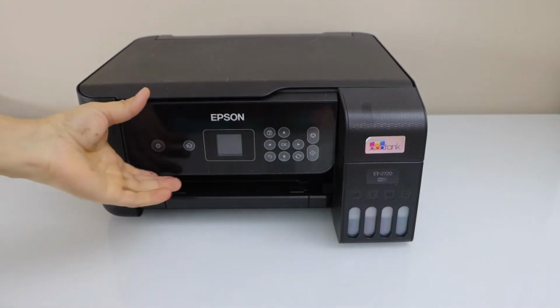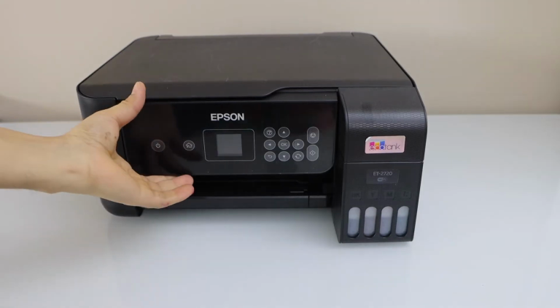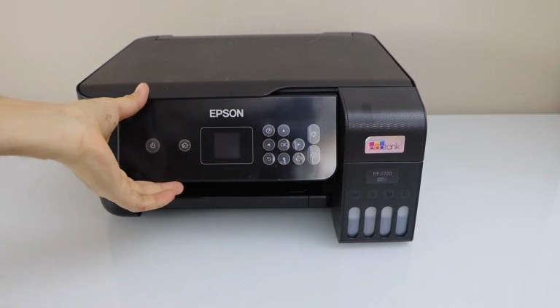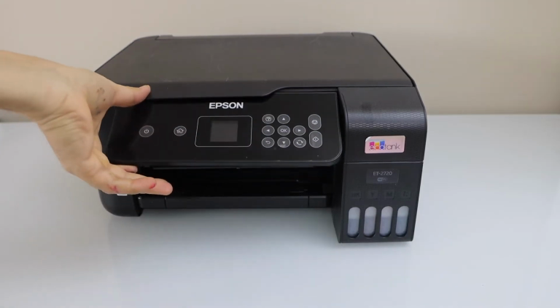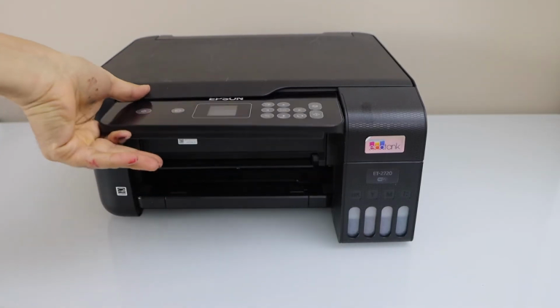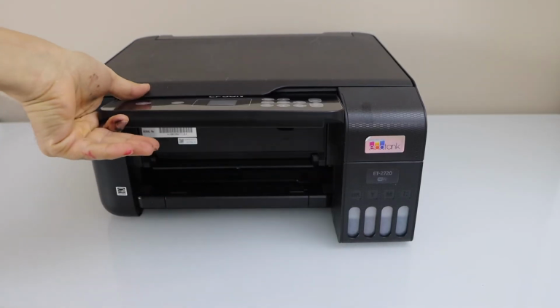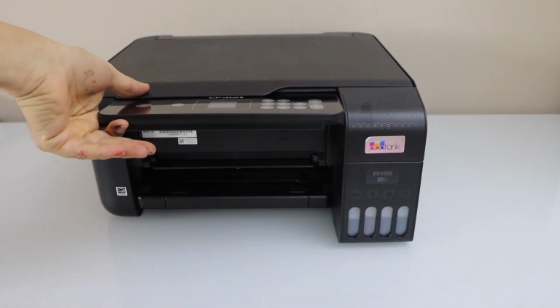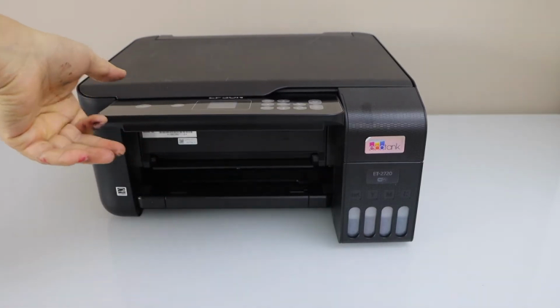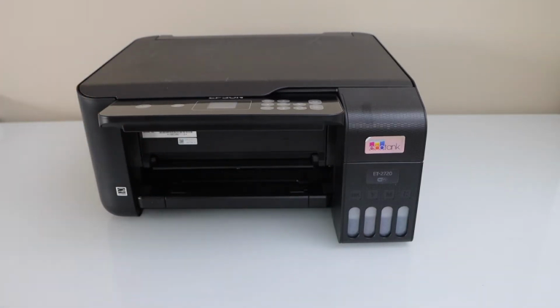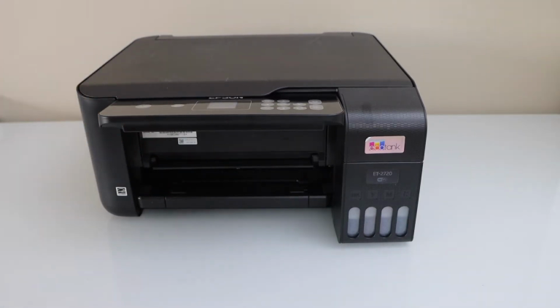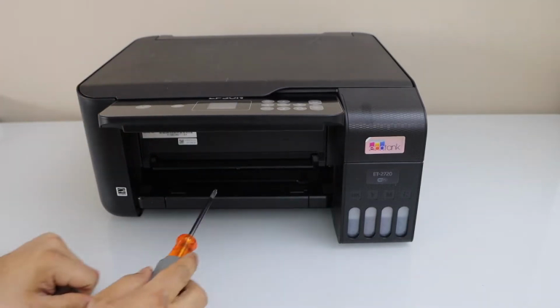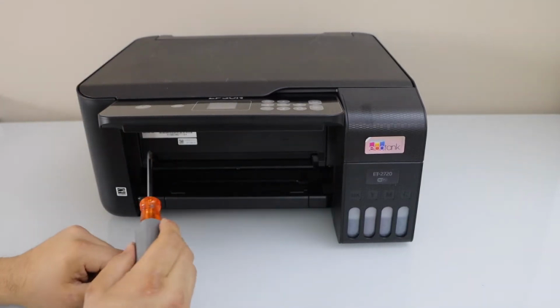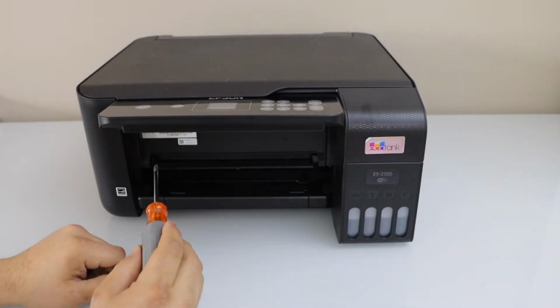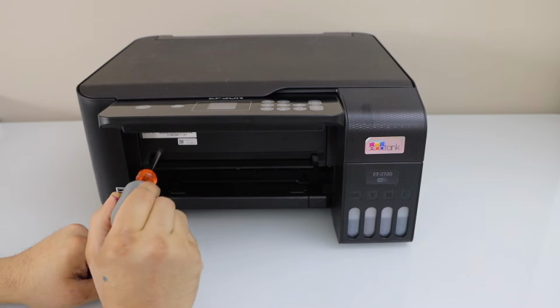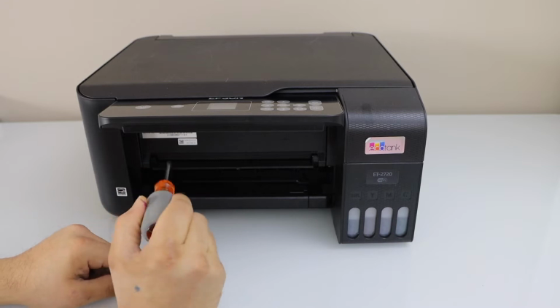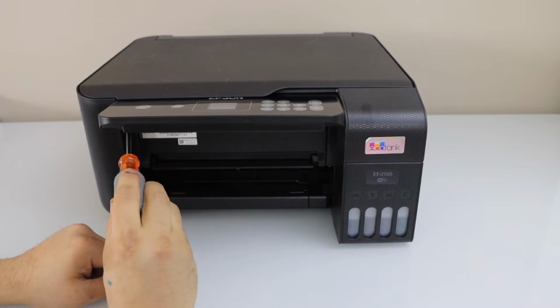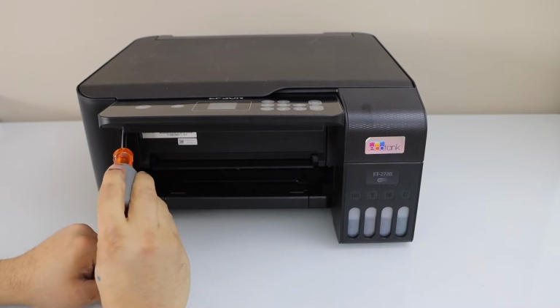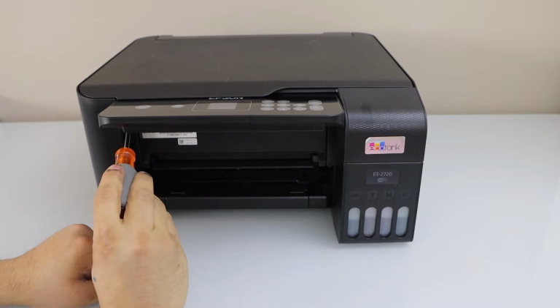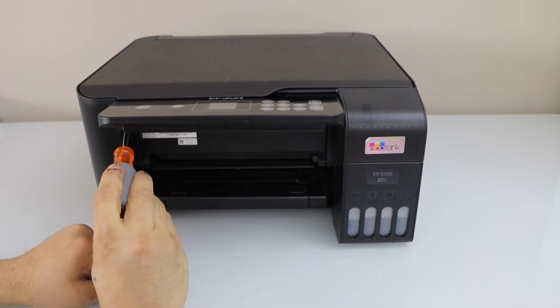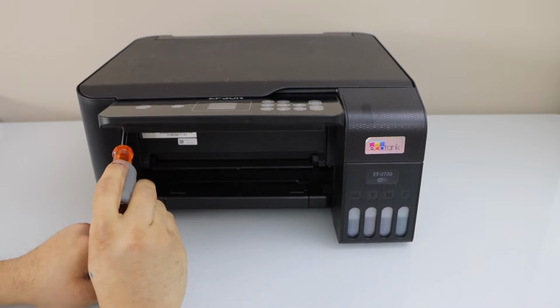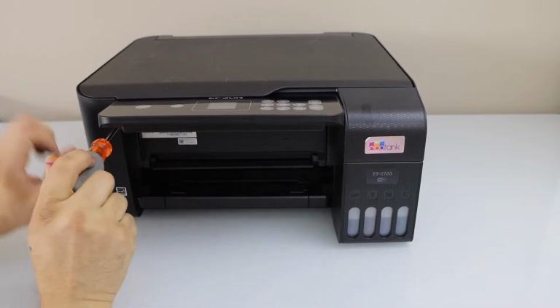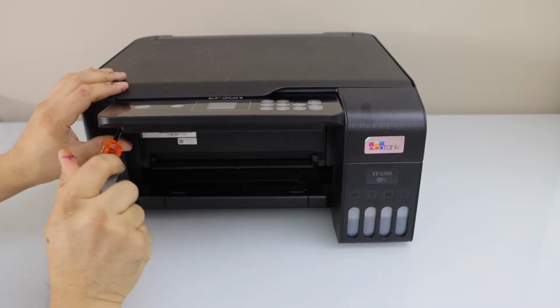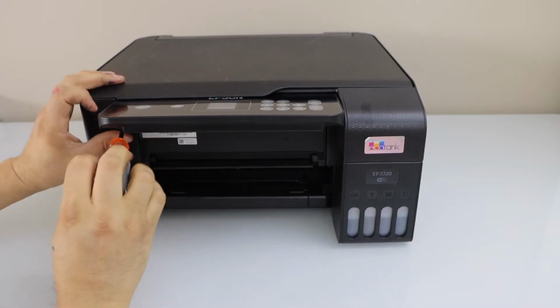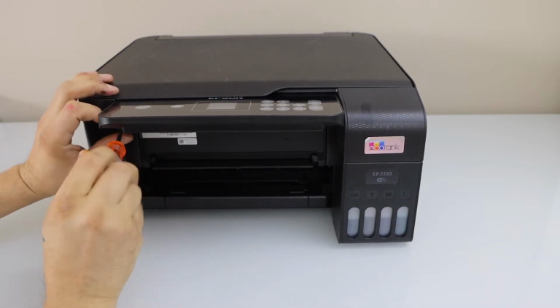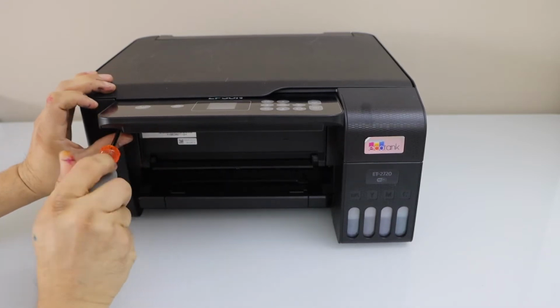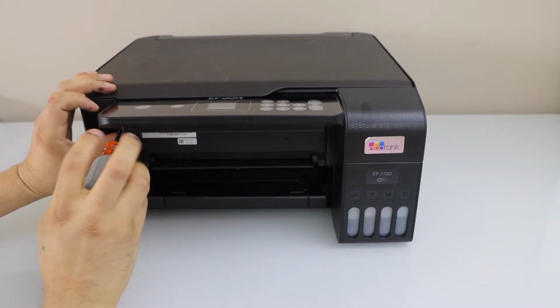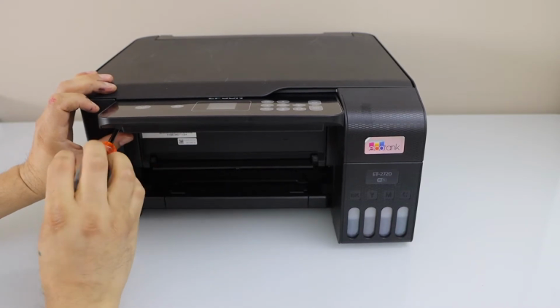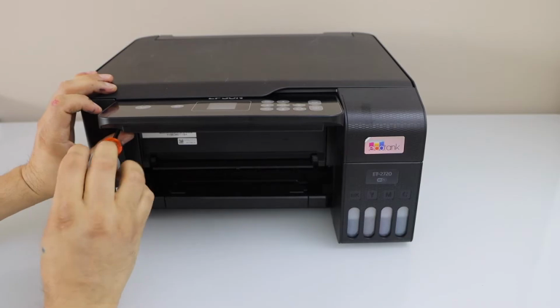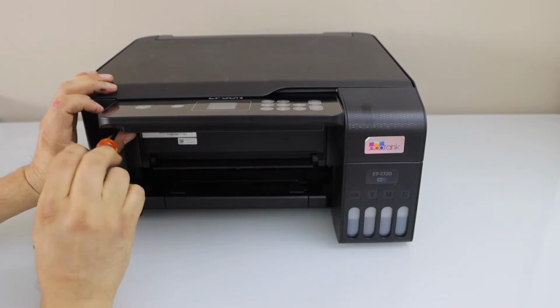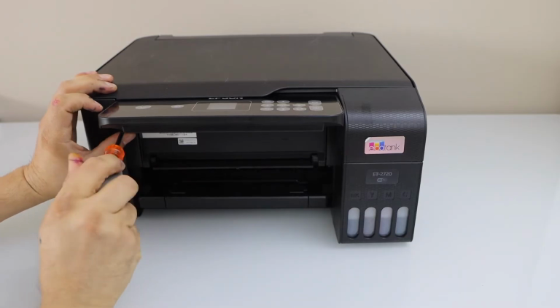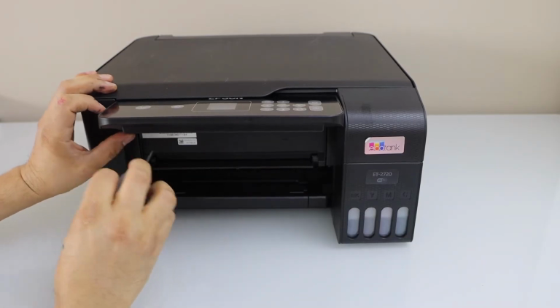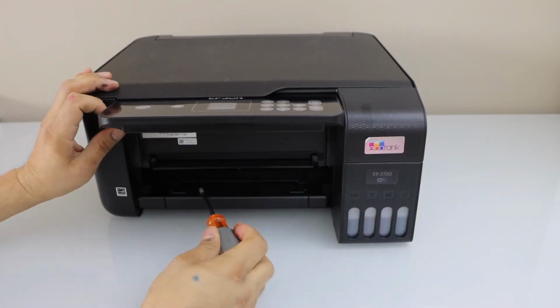Now we have to open the front section. There are two screws on the side — one is on the right hand side and one on the left hand side.